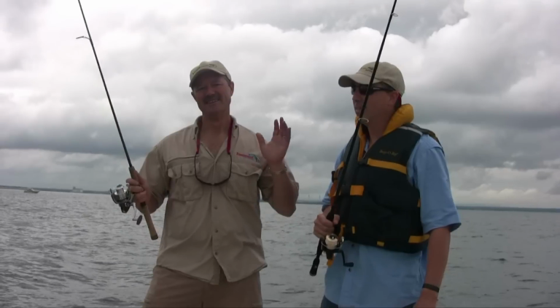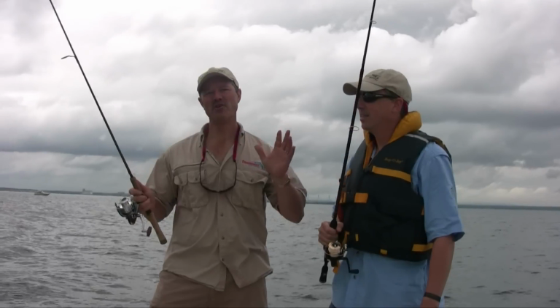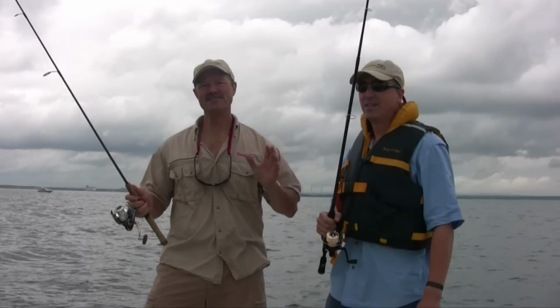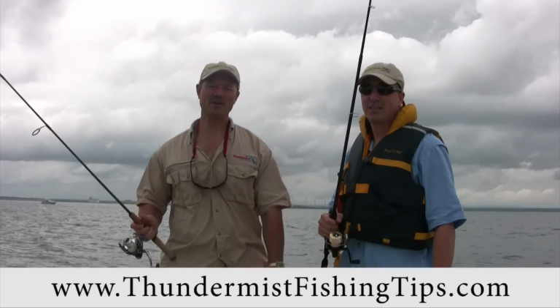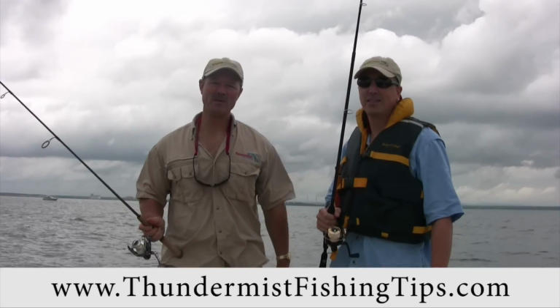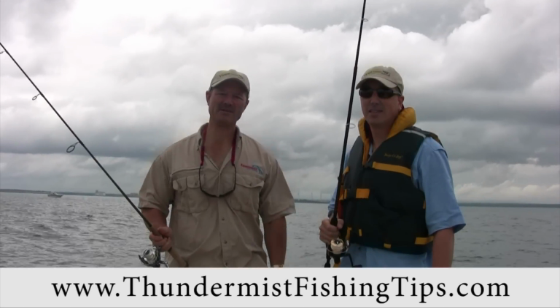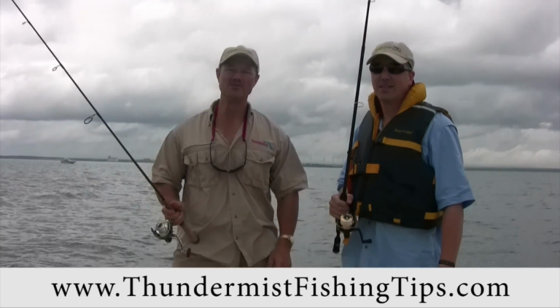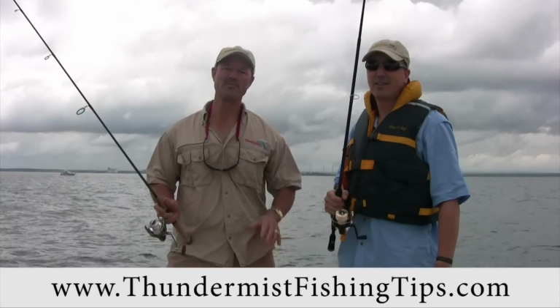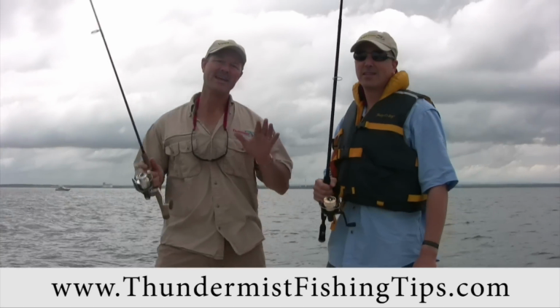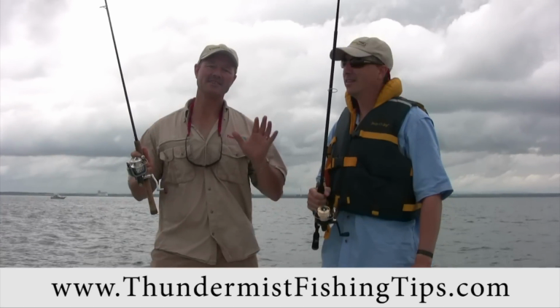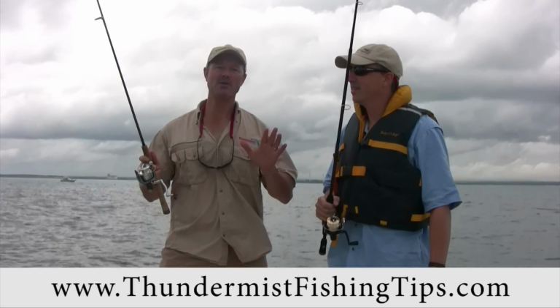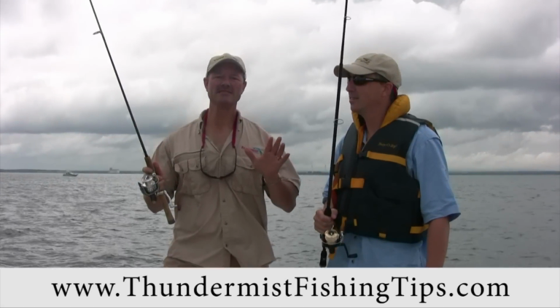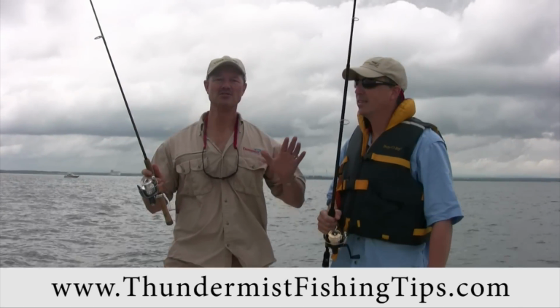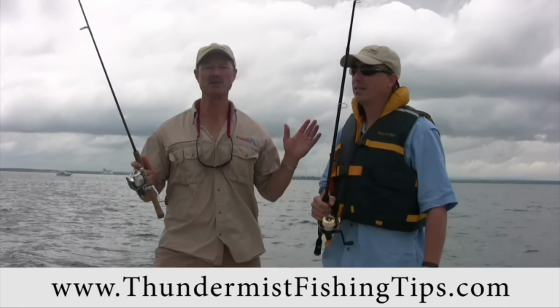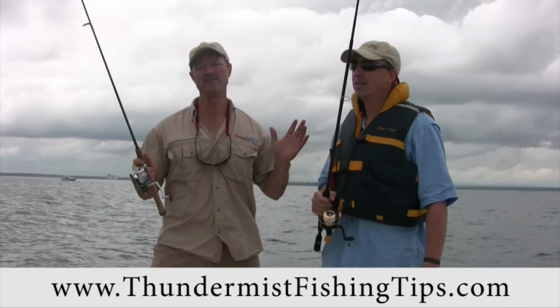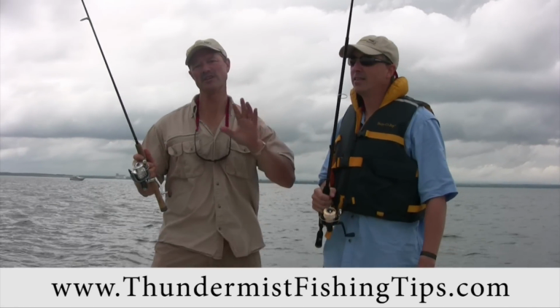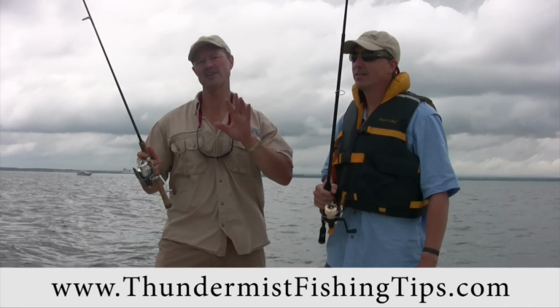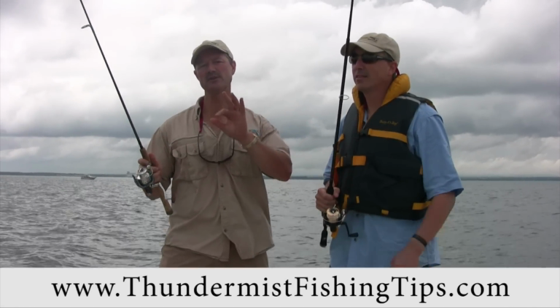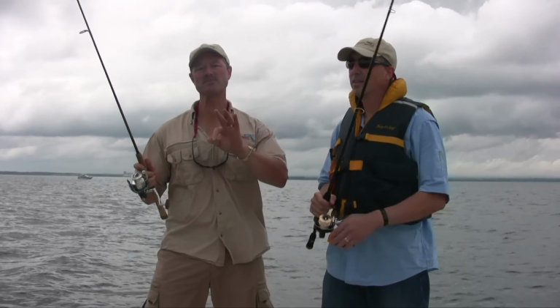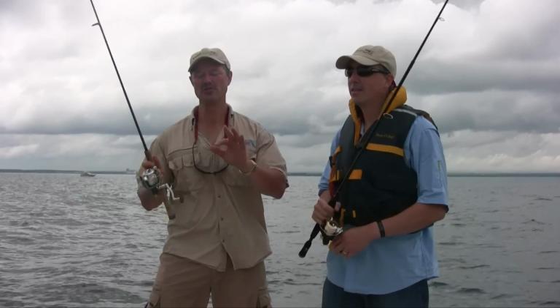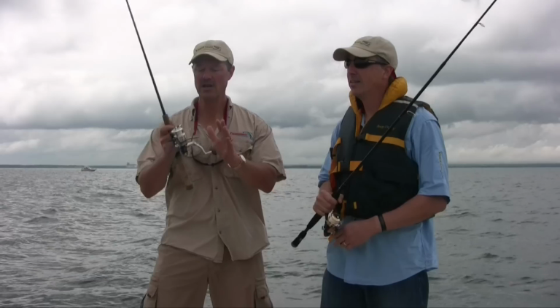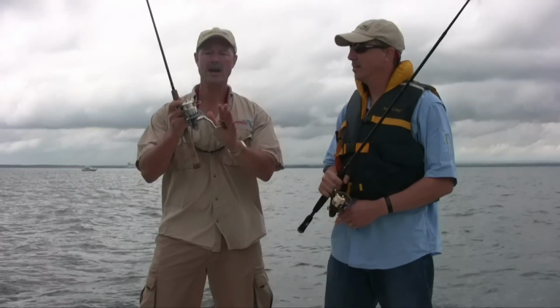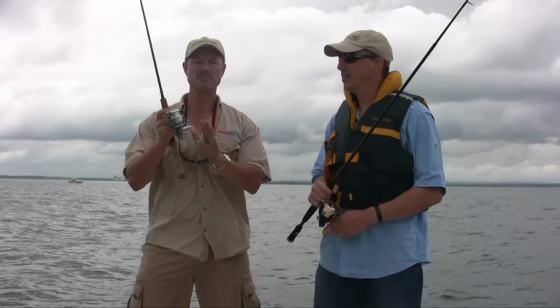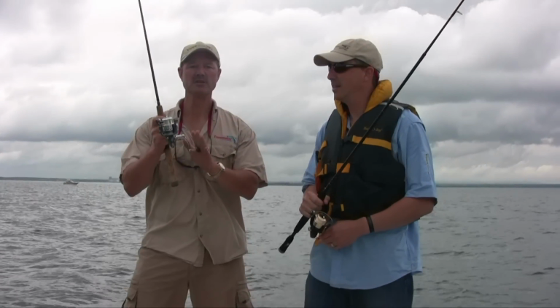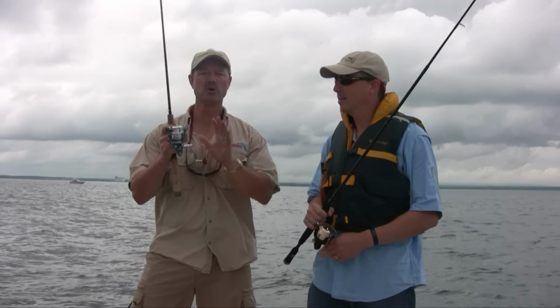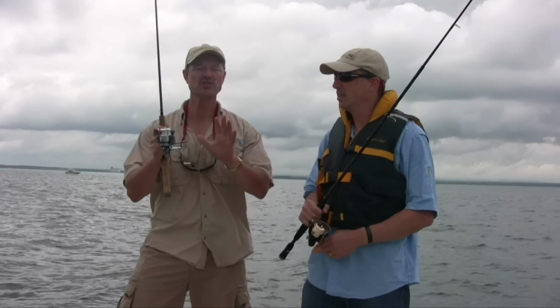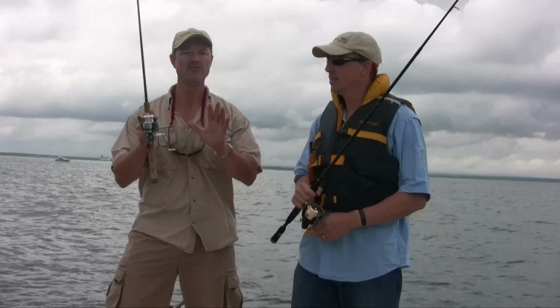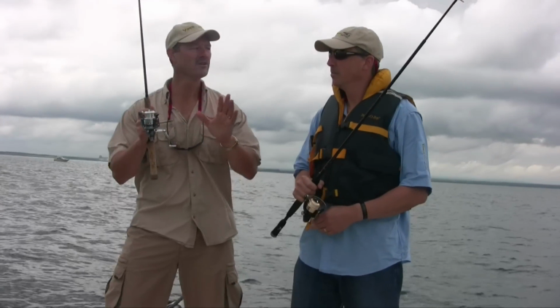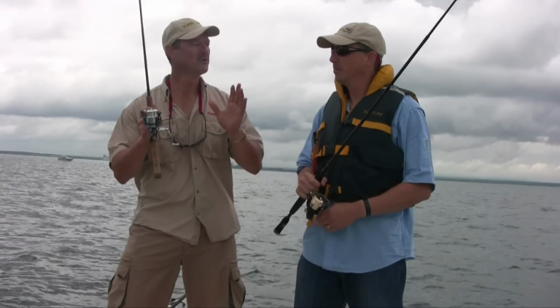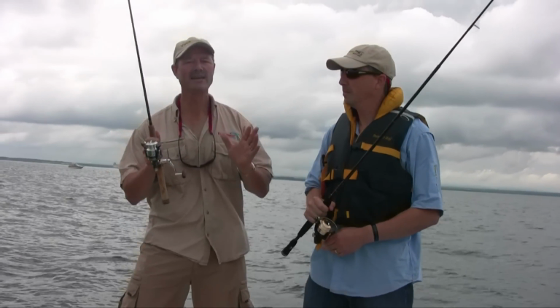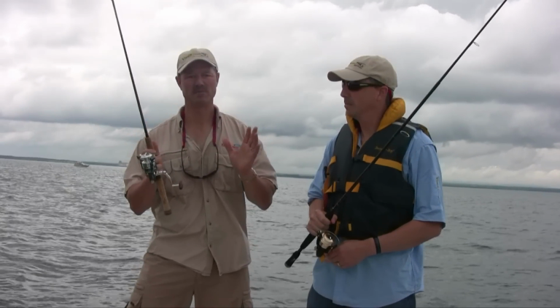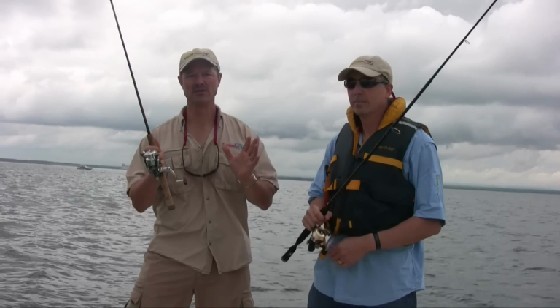Hi folks, it's Evo here from Thundermist Lure Company and today what we'd like to do, I'm here with Phil, we're going to share three tips with you on spinning reels — what you should look for when buying a spinning reel.